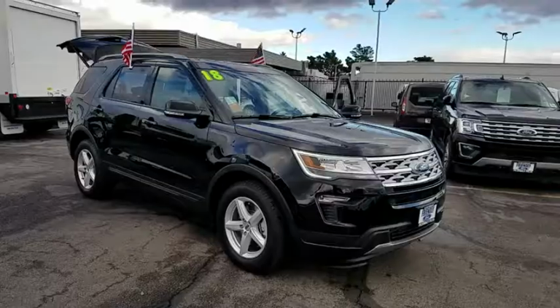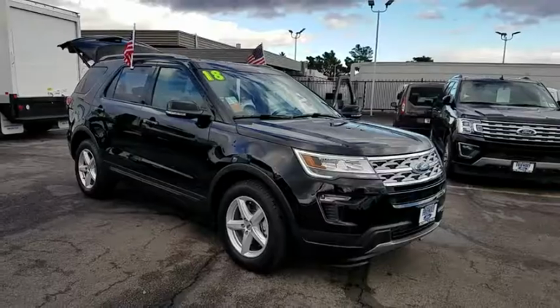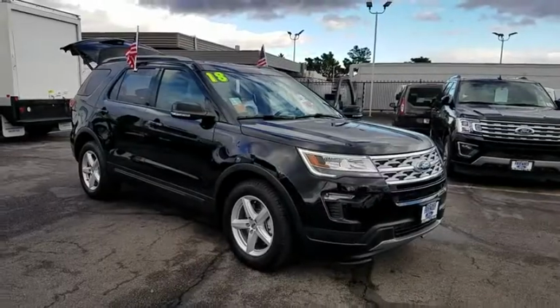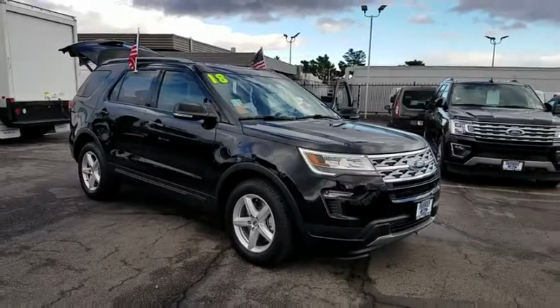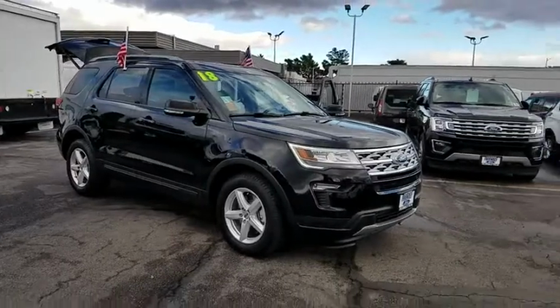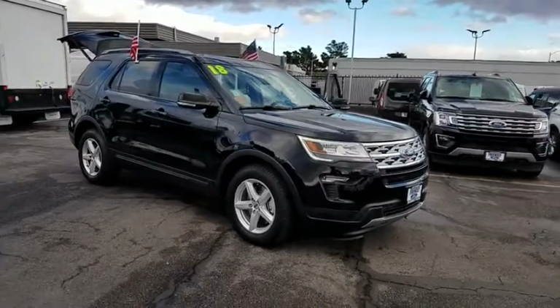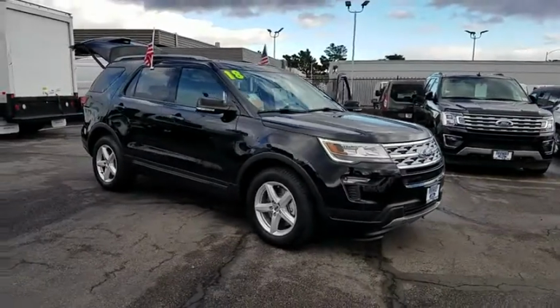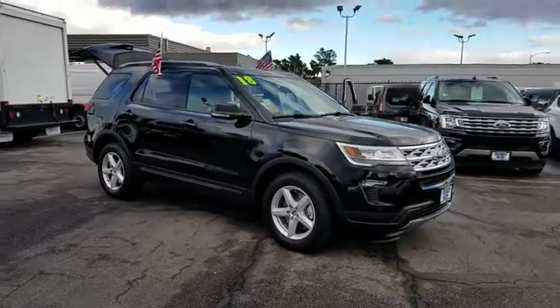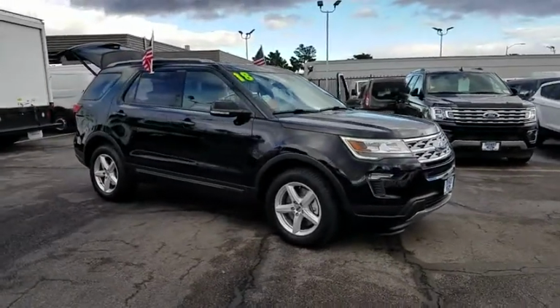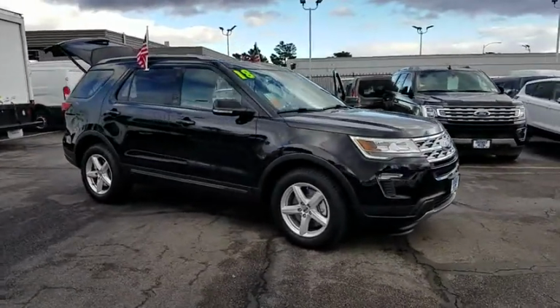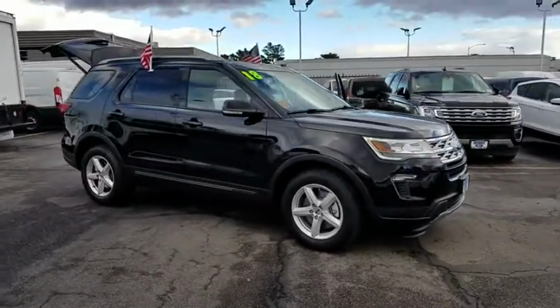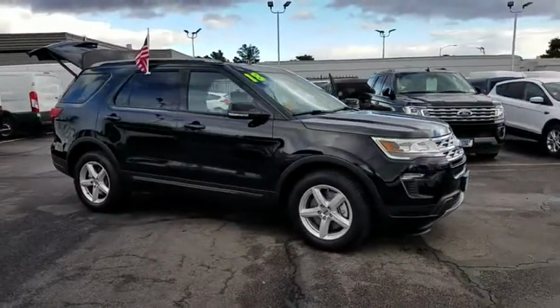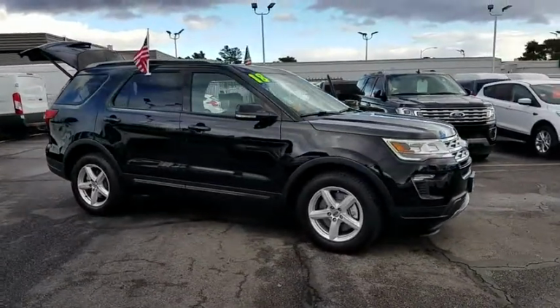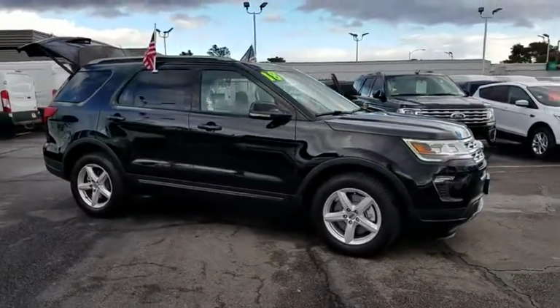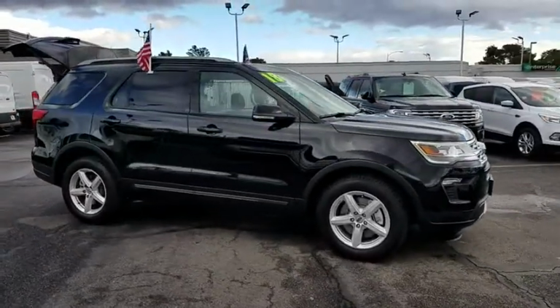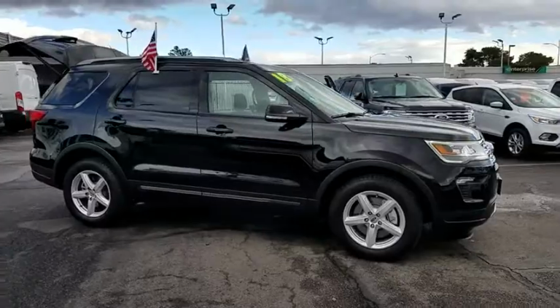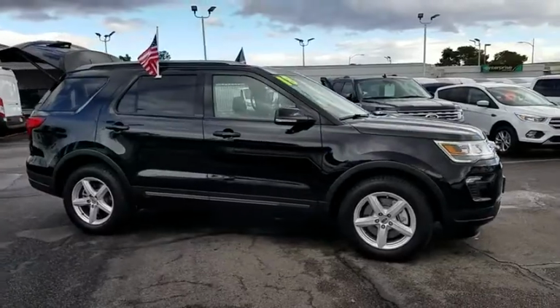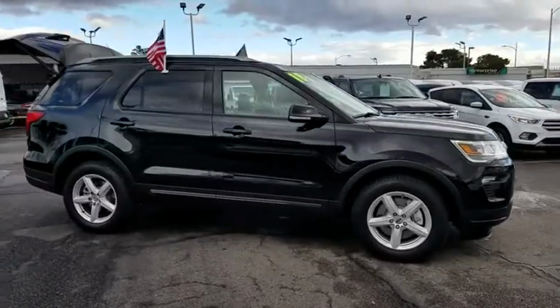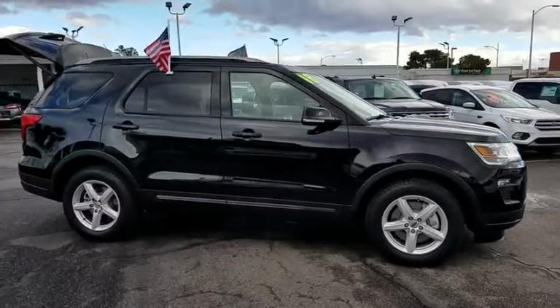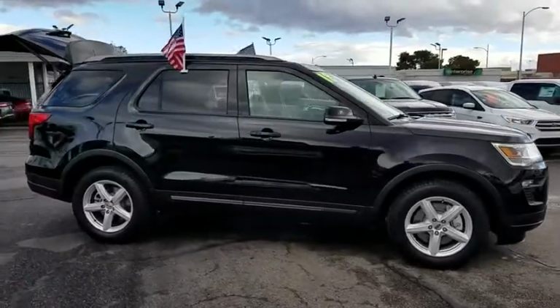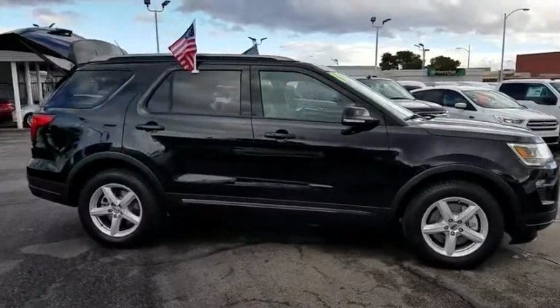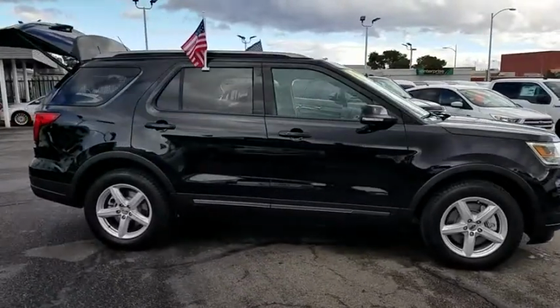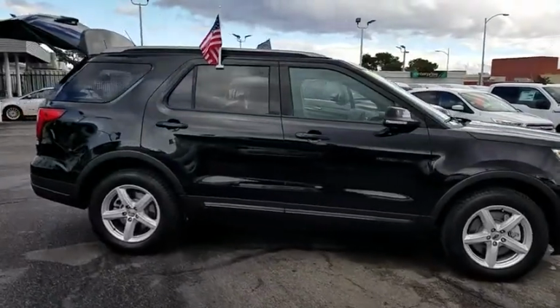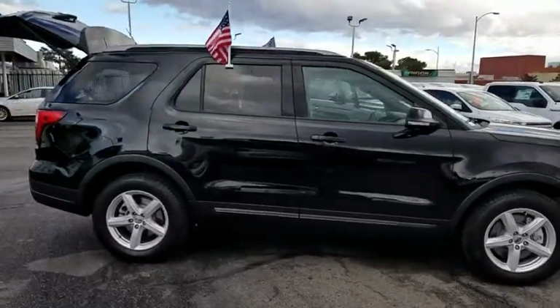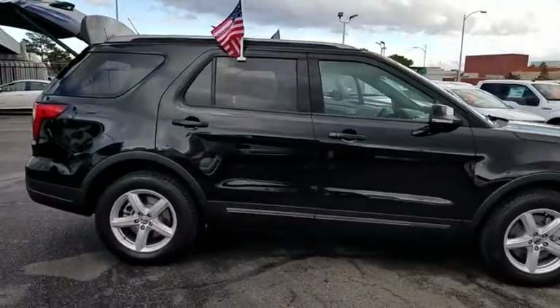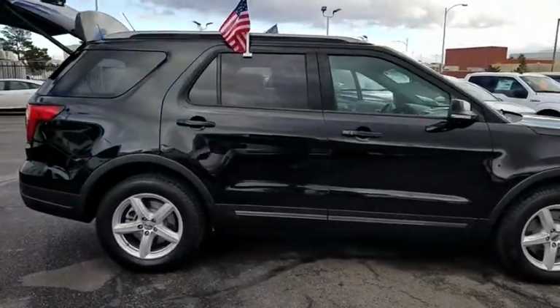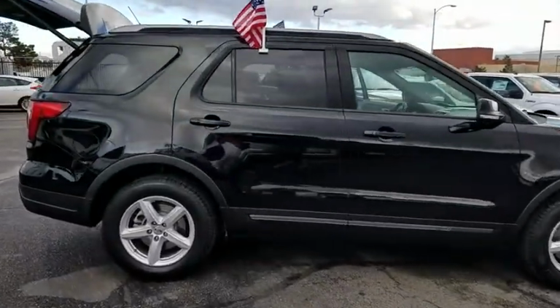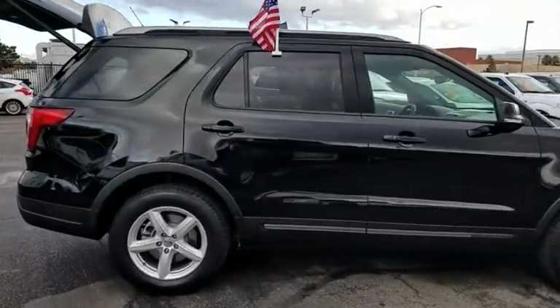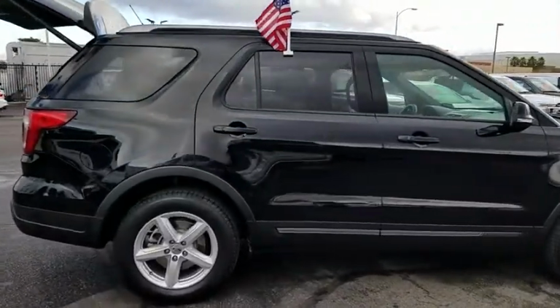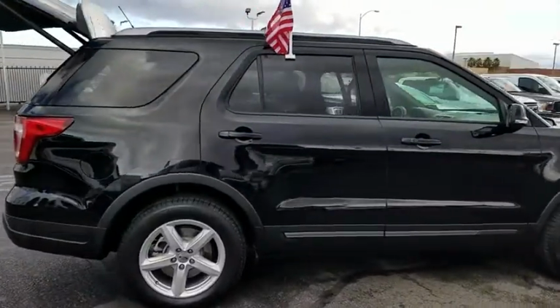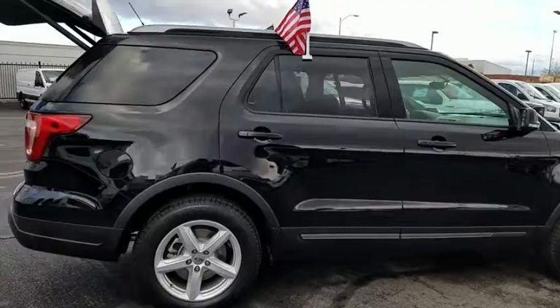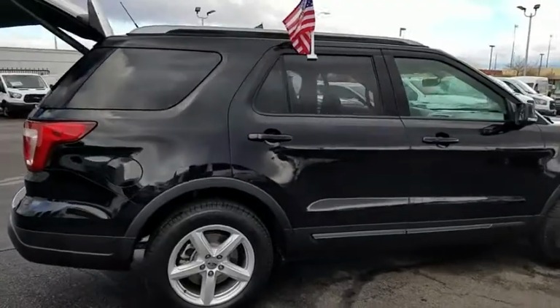2018 Ford Explorer. You've got a lot of capabilities to call on in a Ford Explorer. Don't underestimate your choices. This vehicle has less than 2,000 miles.